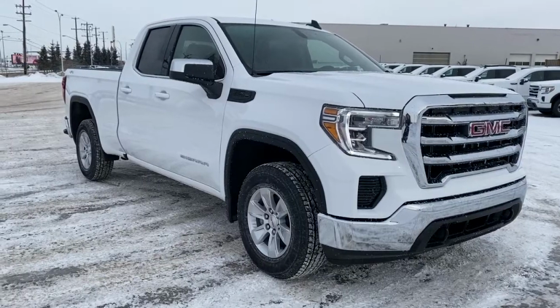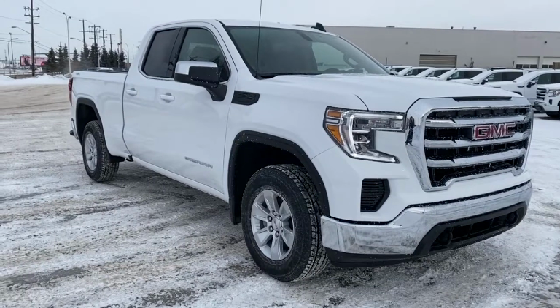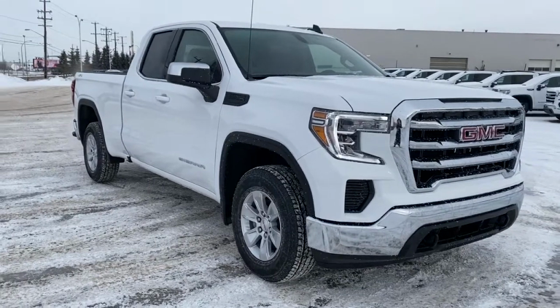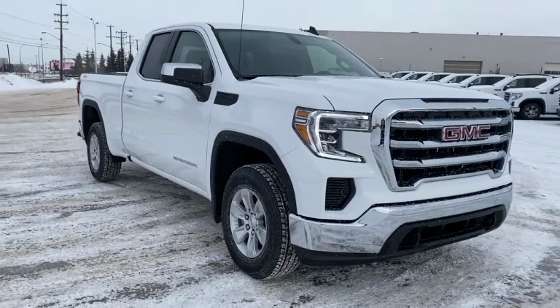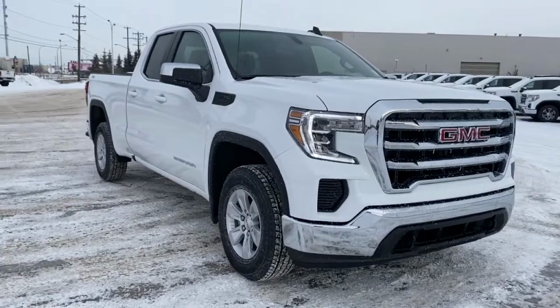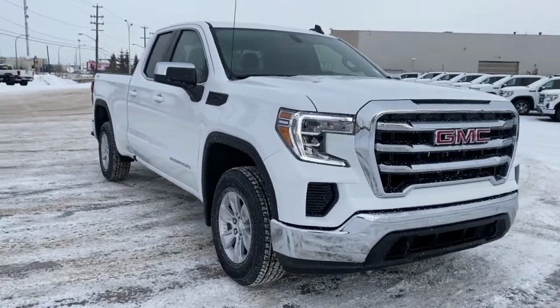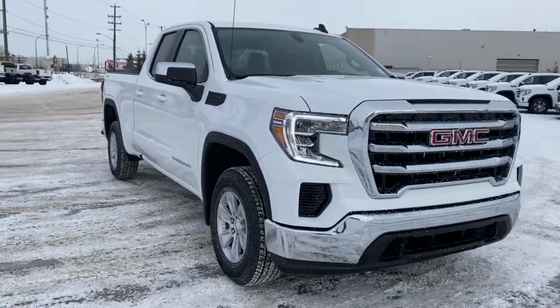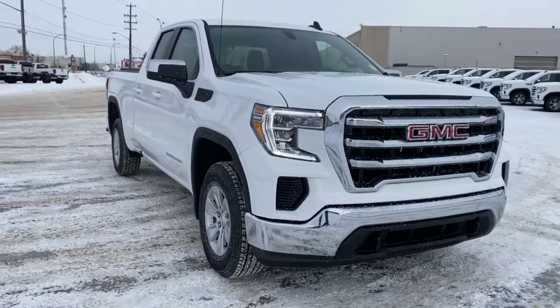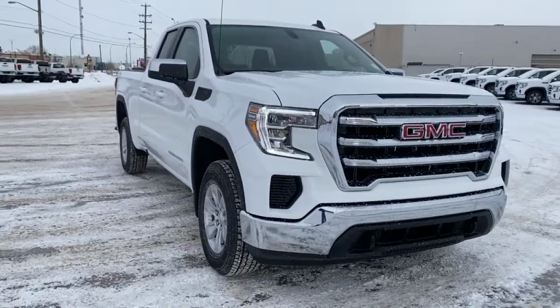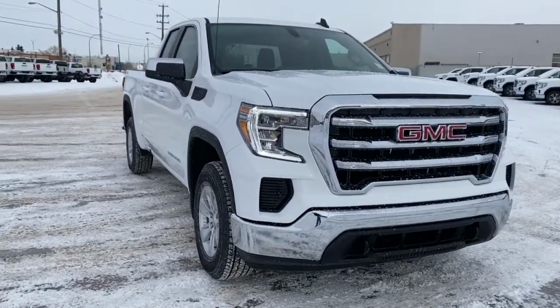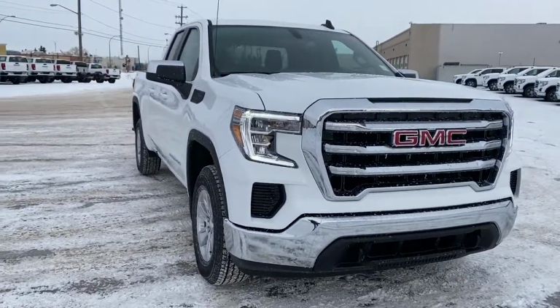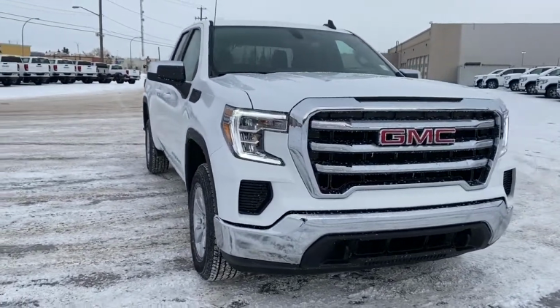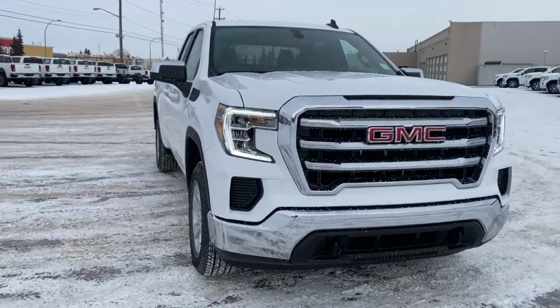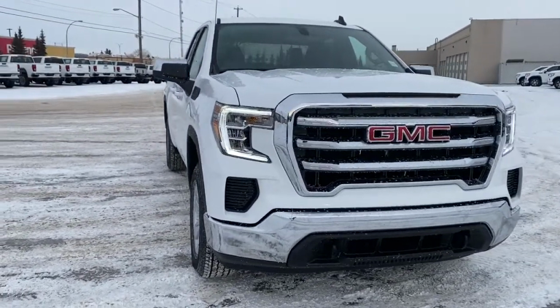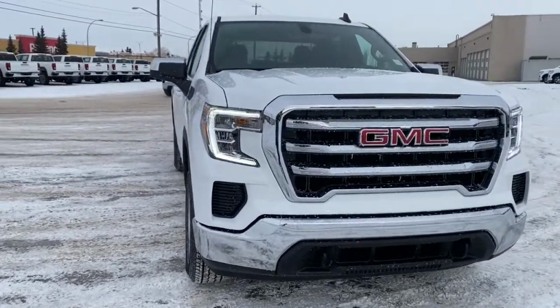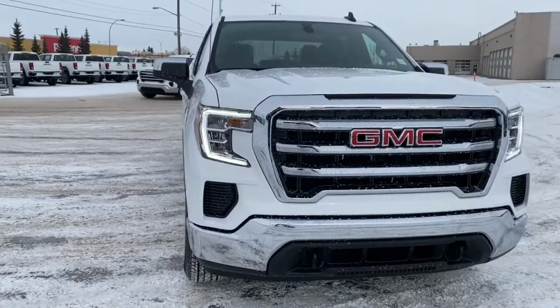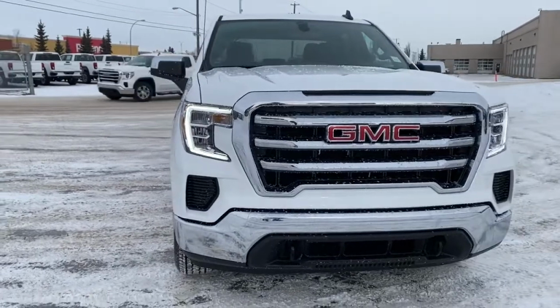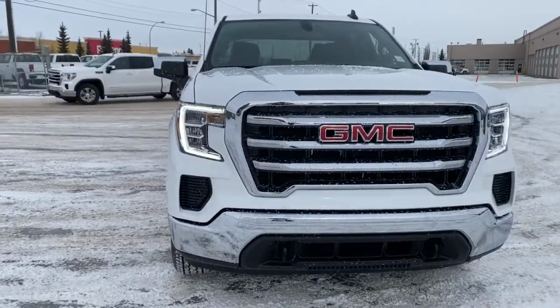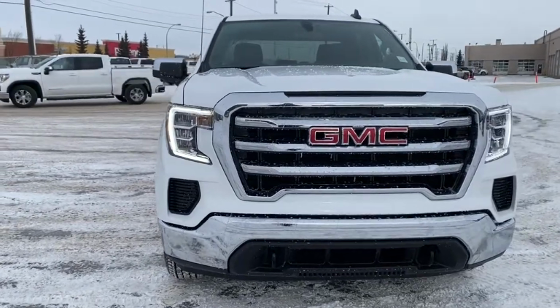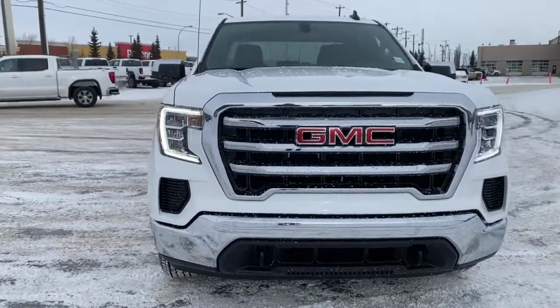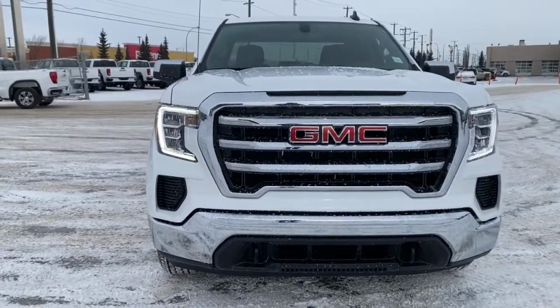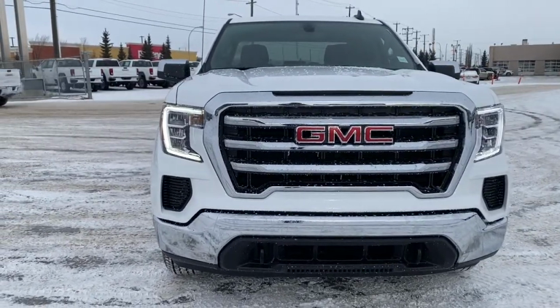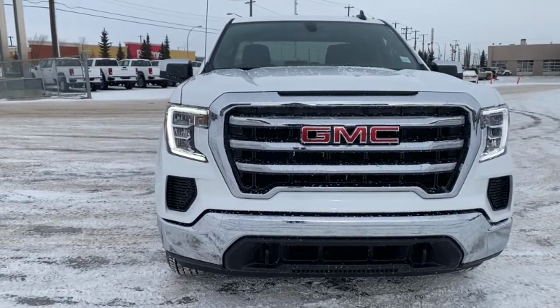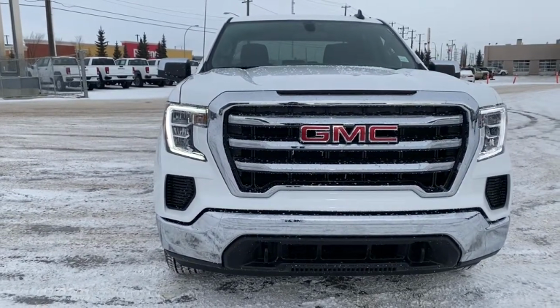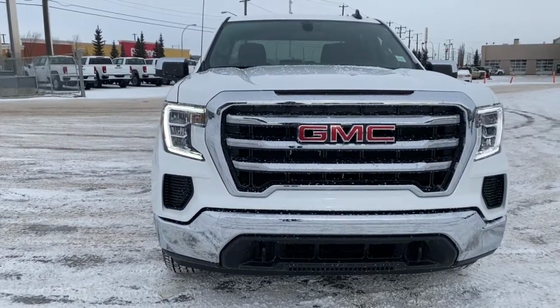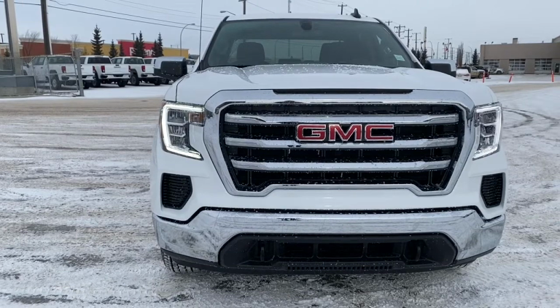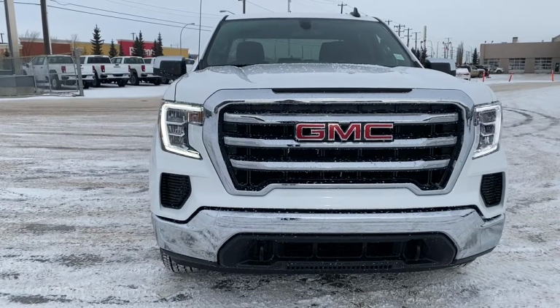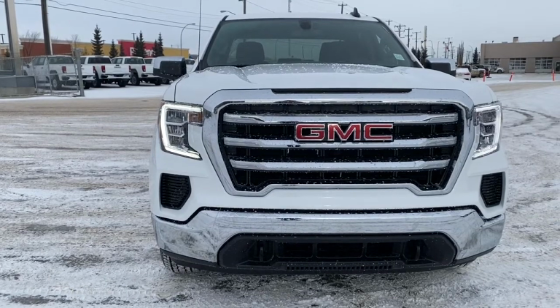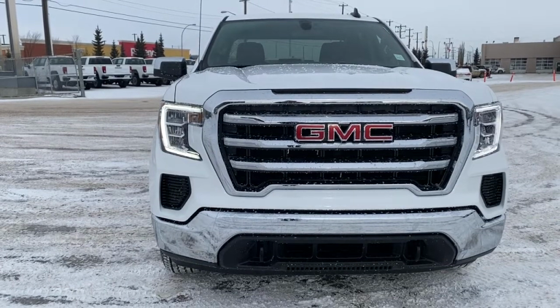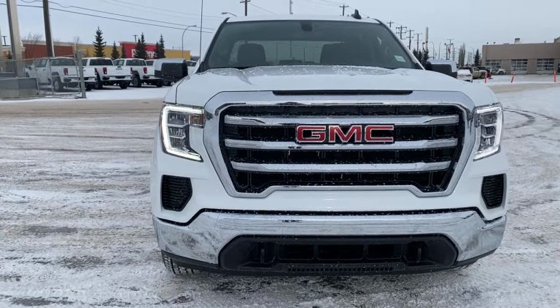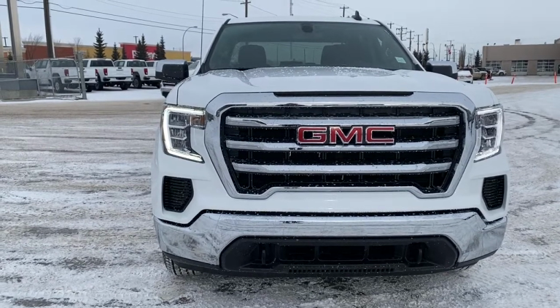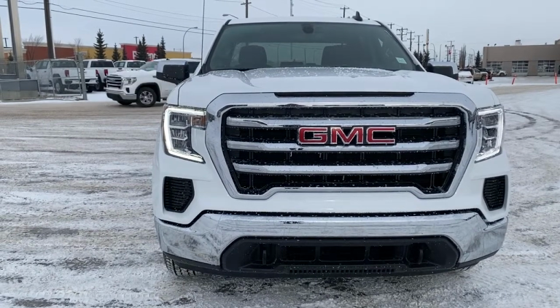So come take a look at the 2022 GMC Sierra 1500 Limited SLE, or you can visit us online anytime, anywhere at wolfgmcbuick.com.